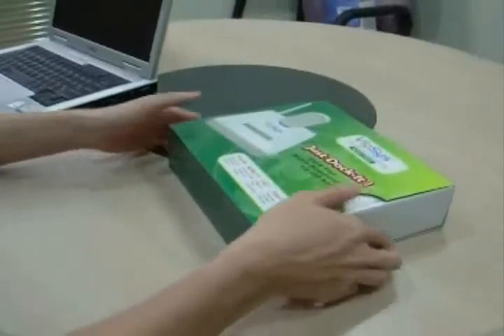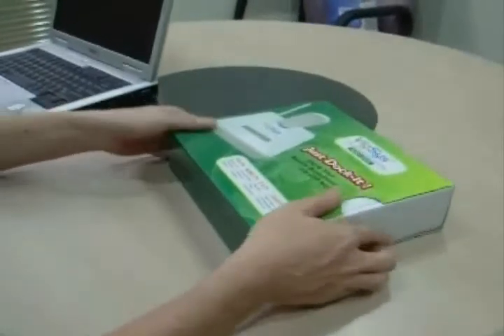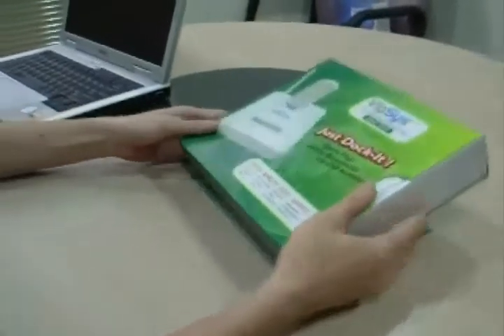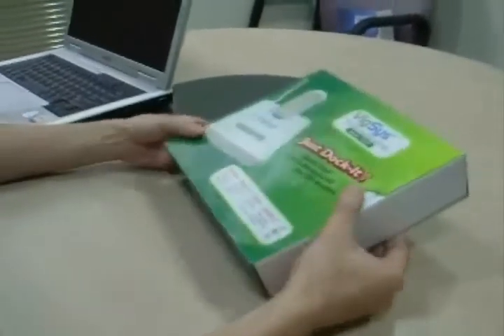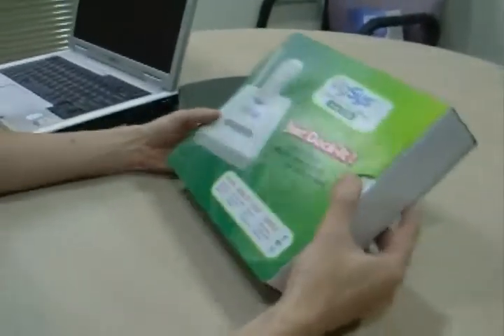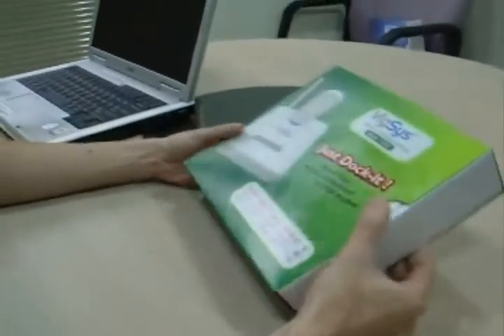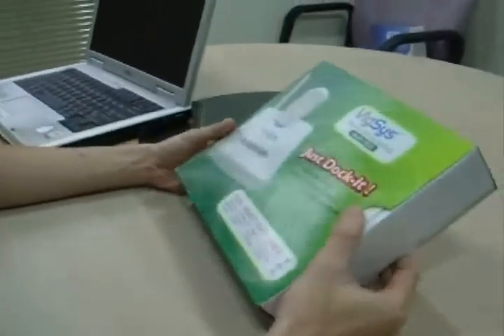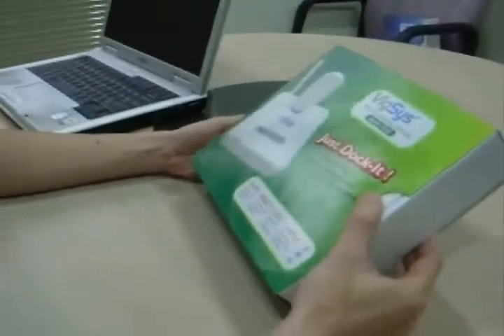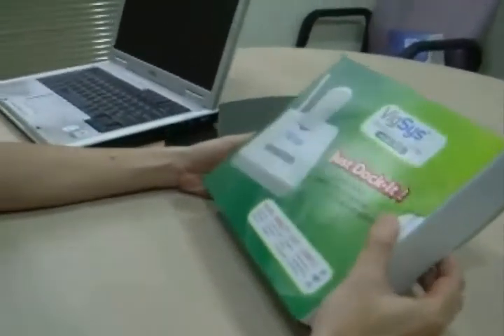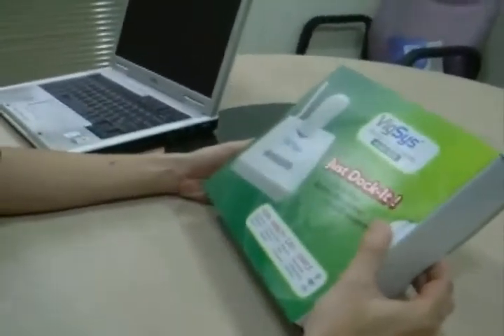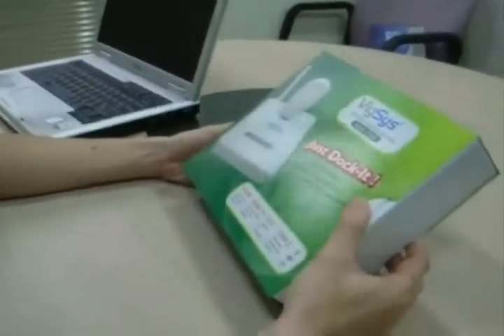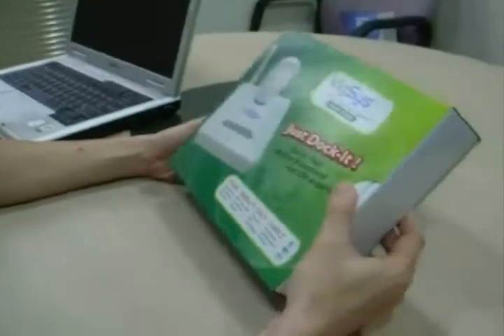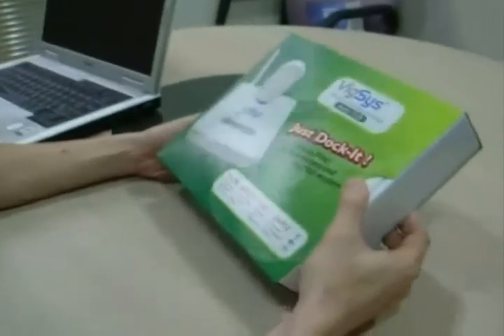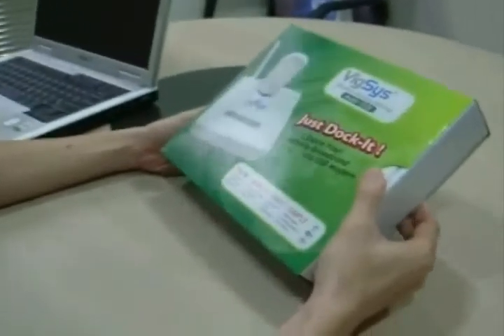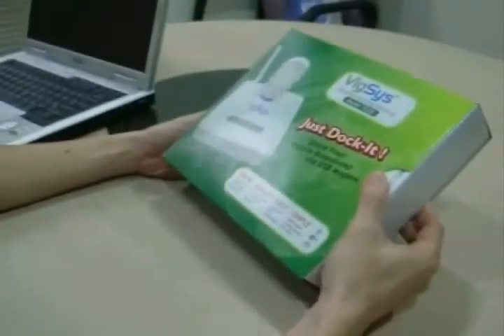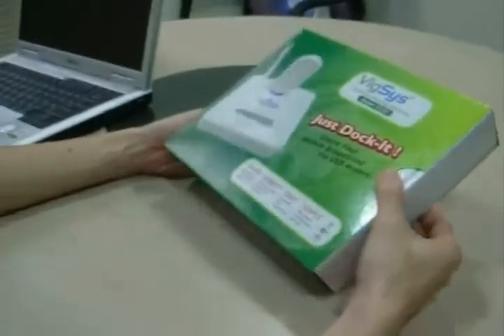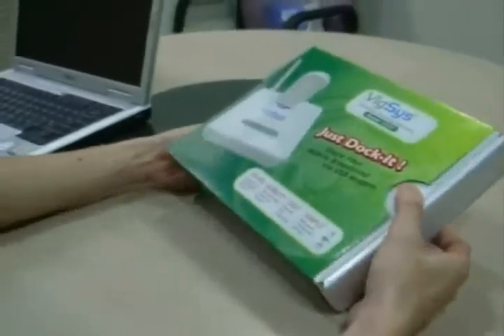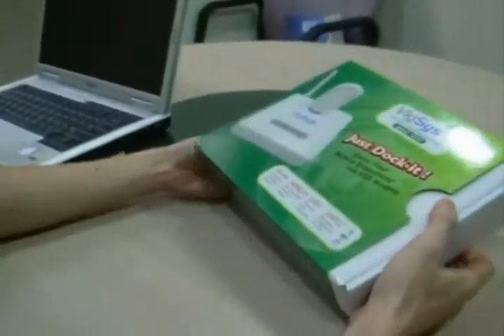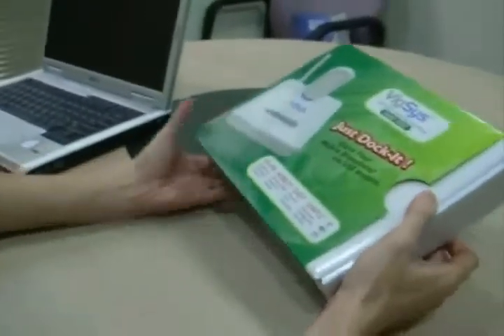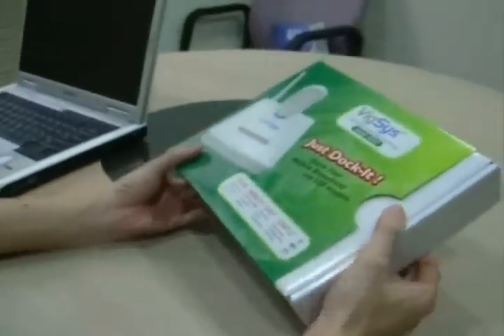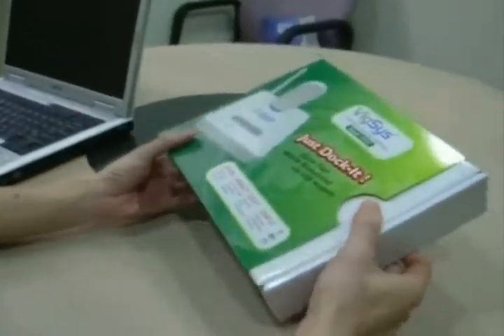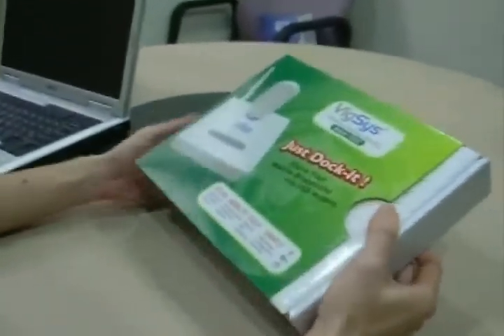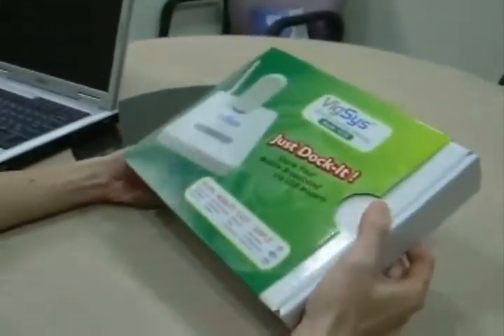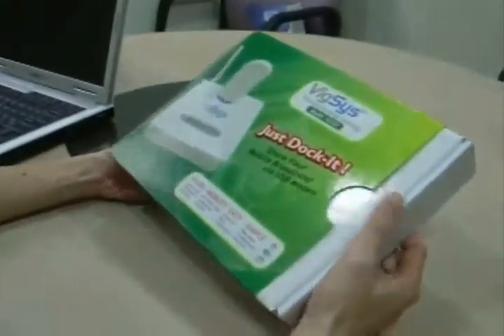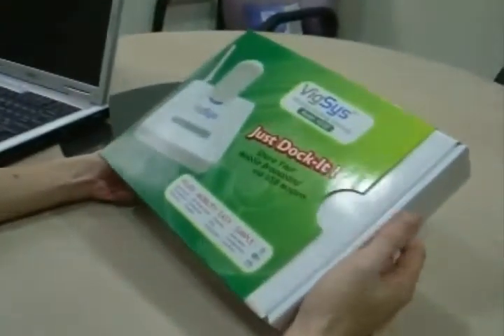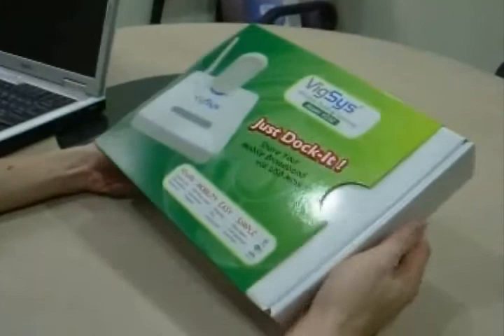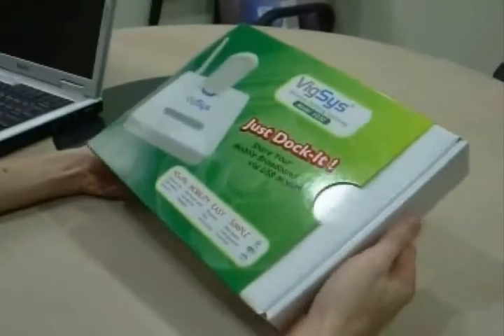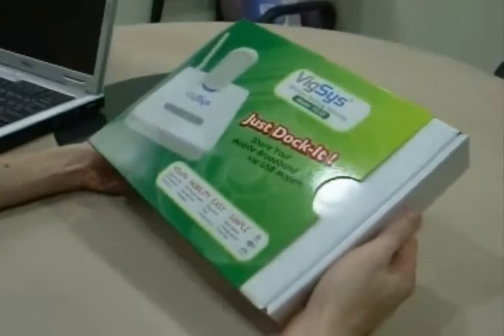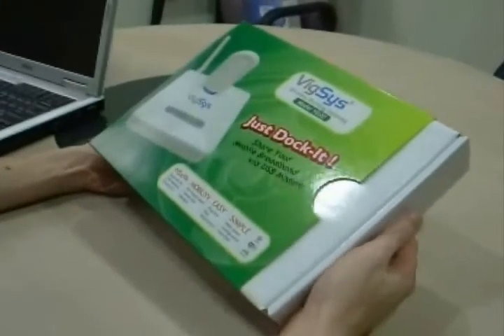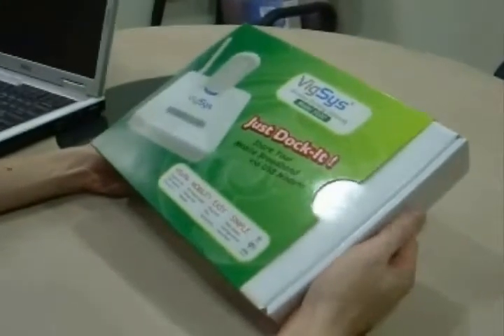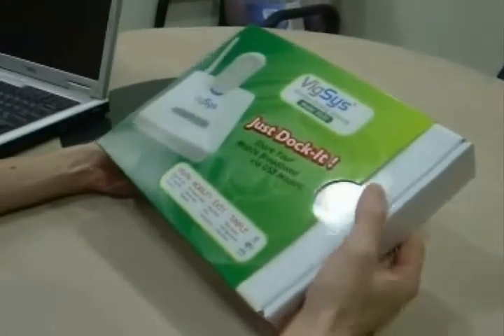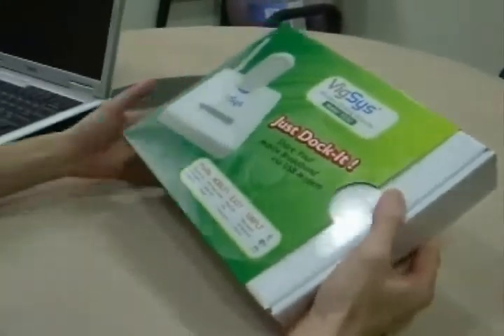Today I'm going to show you how to set up and use Wixly VT30 with your notebook. Let us take a look at the package content.